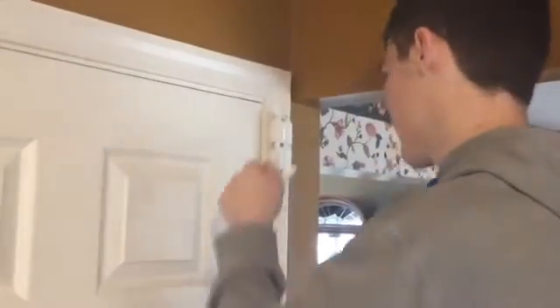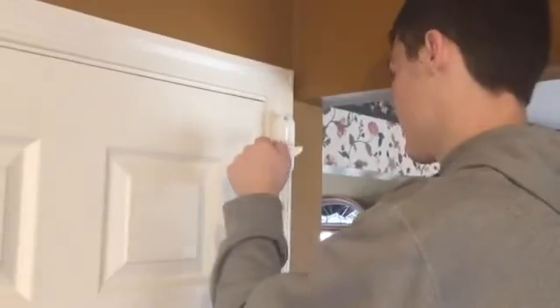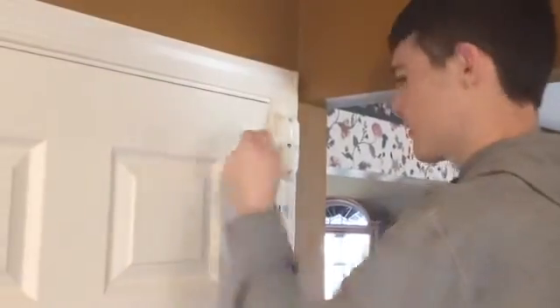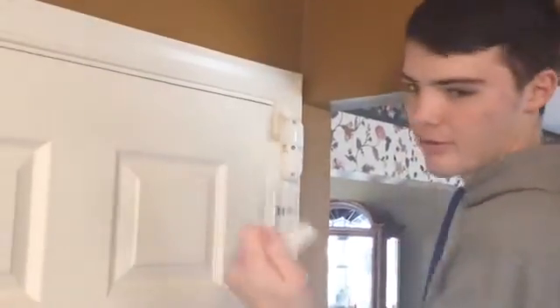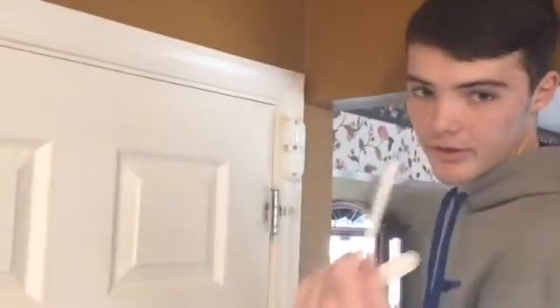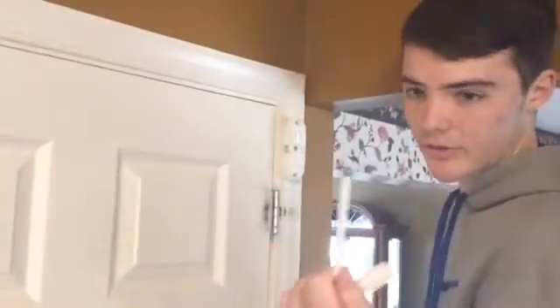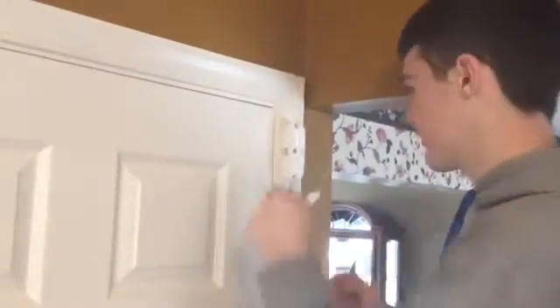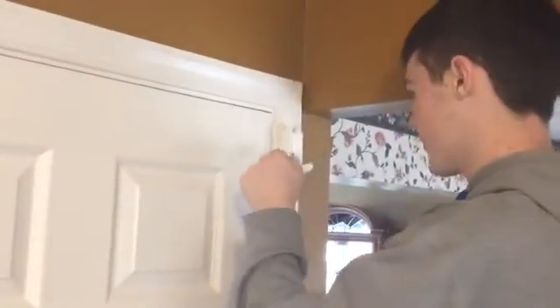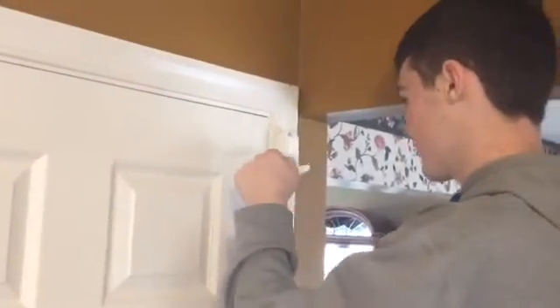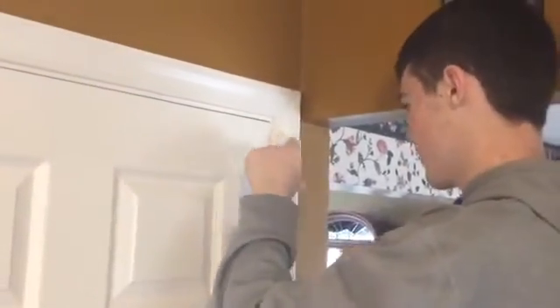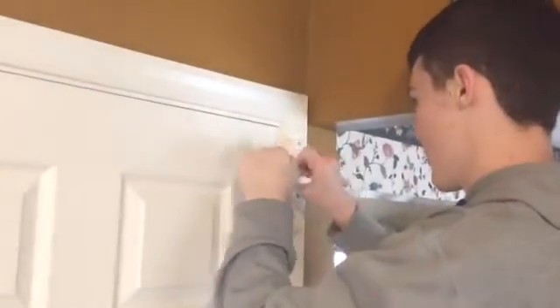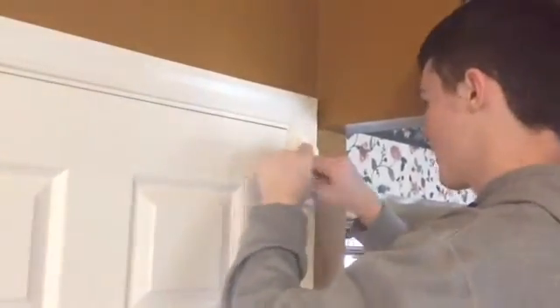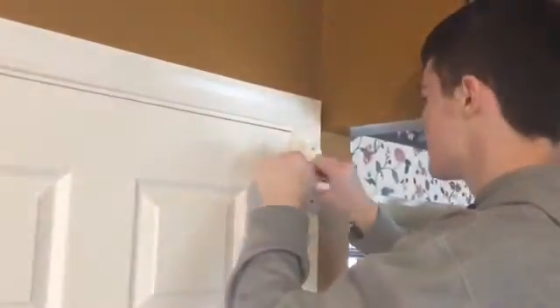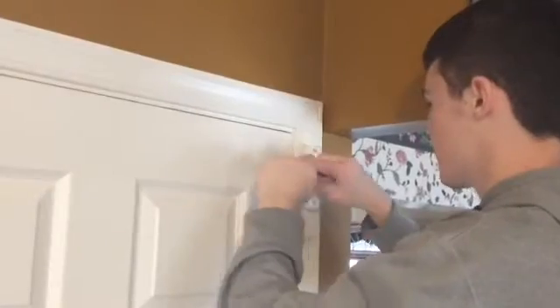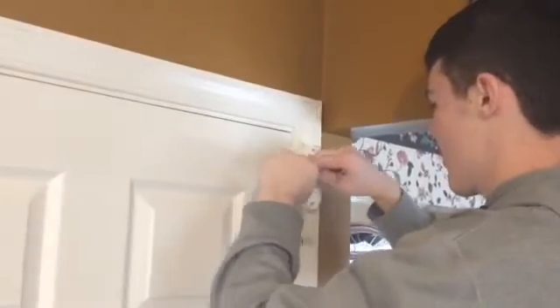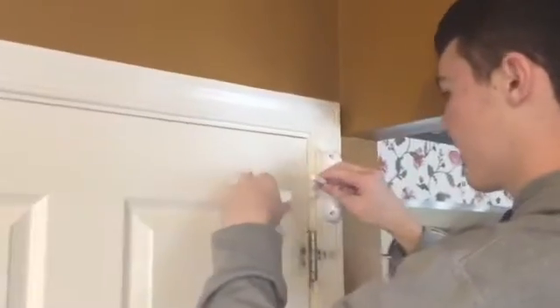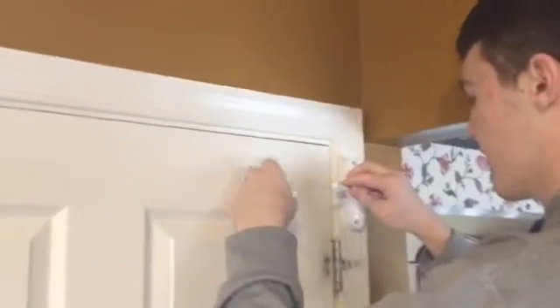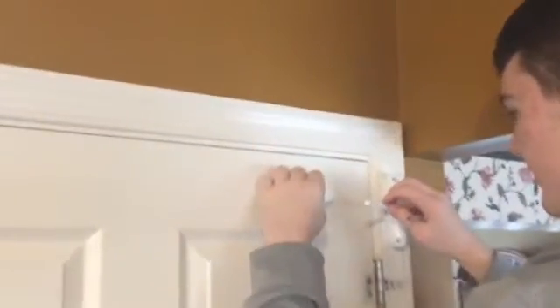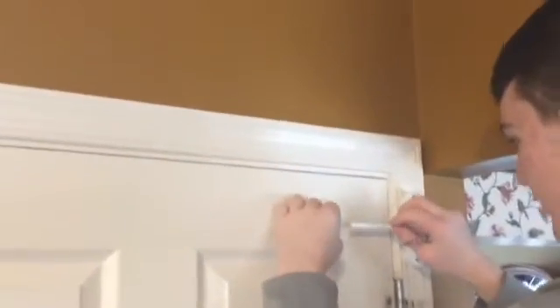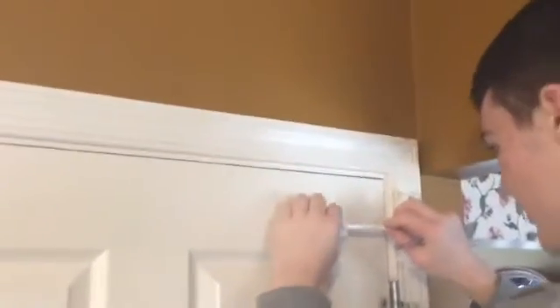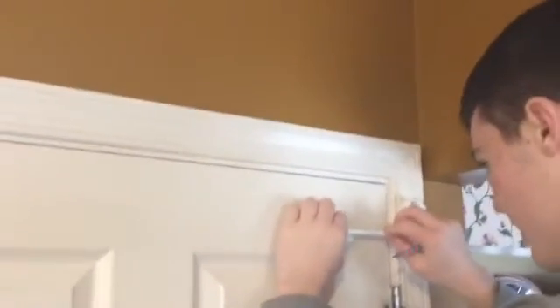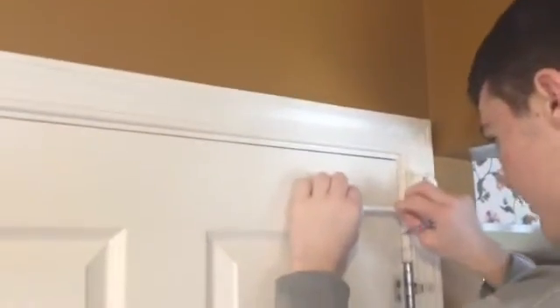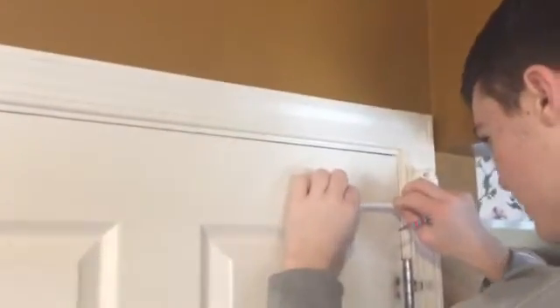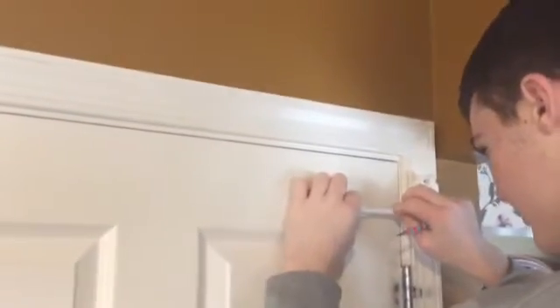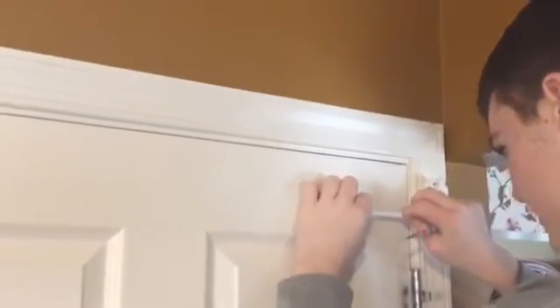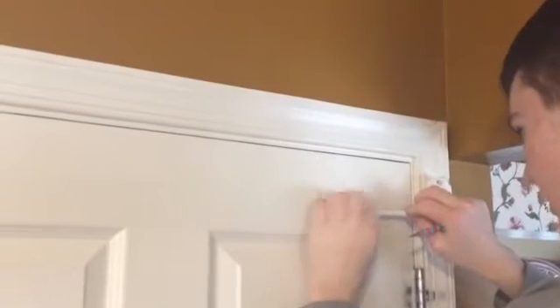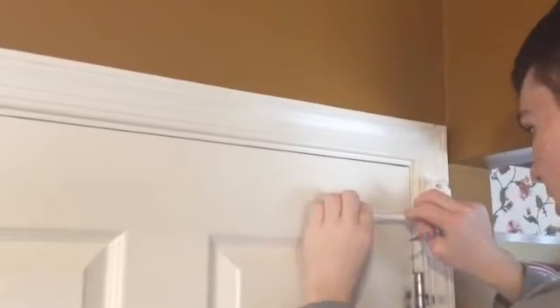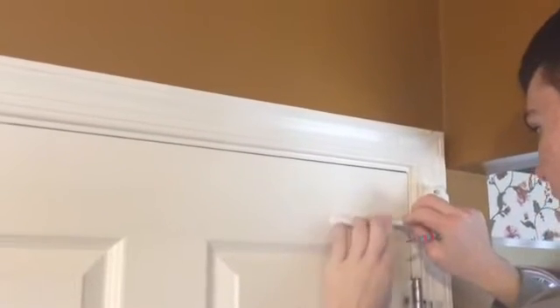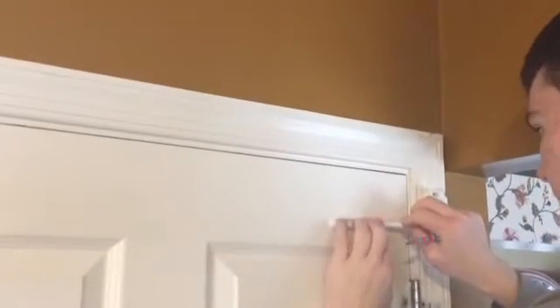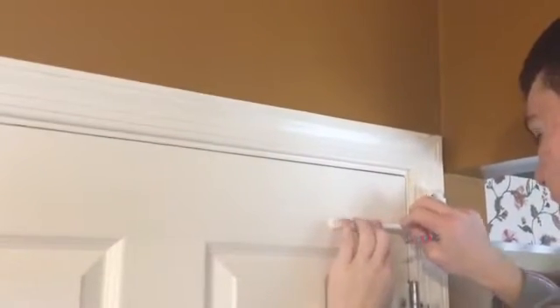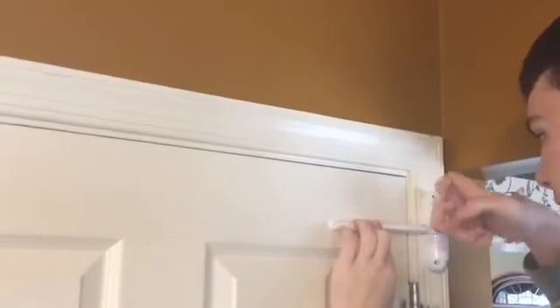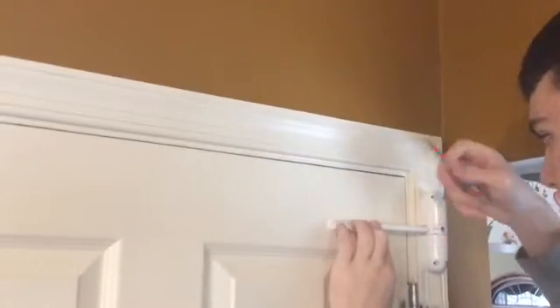Now I'm going to screw in the door closer. Then I'm going to line it up and see where I have to put the door protector, and we're going to mark that with a pencil.